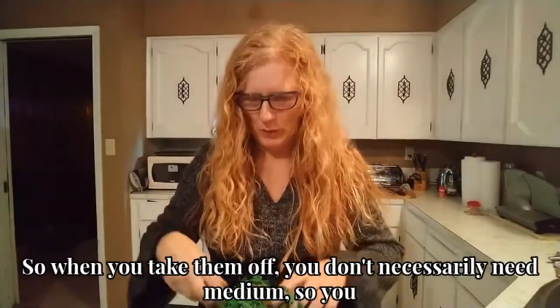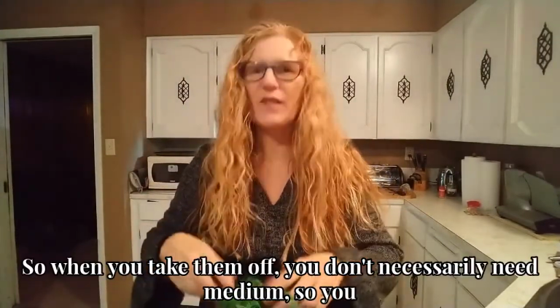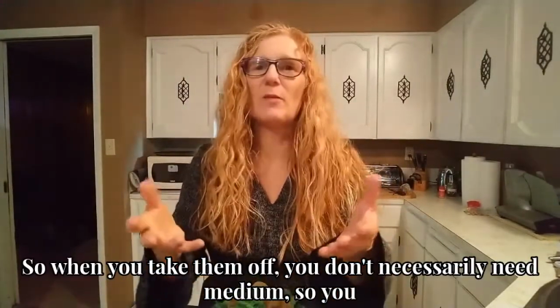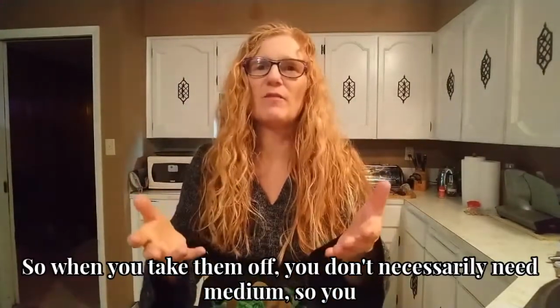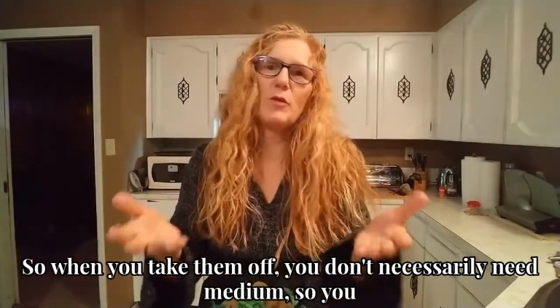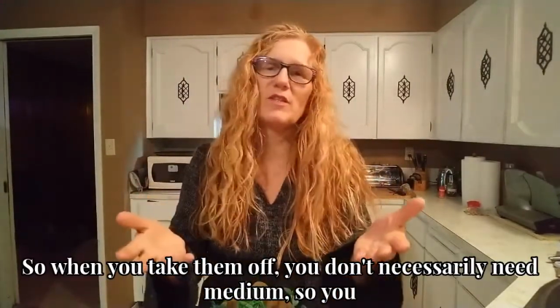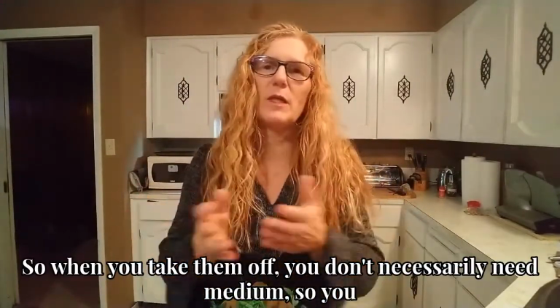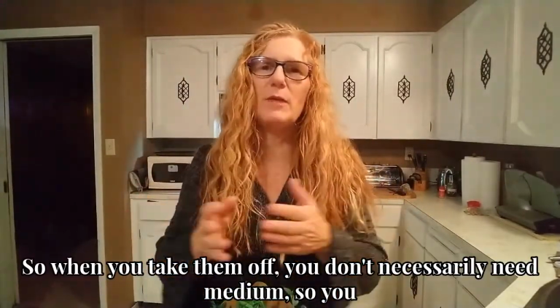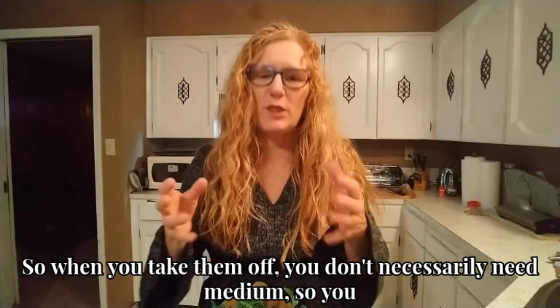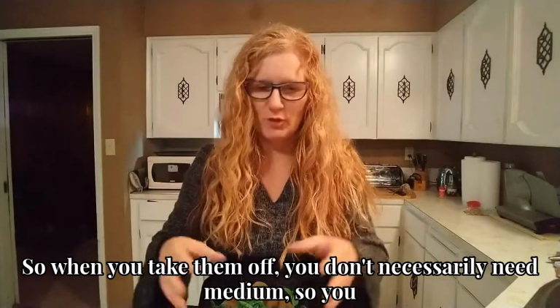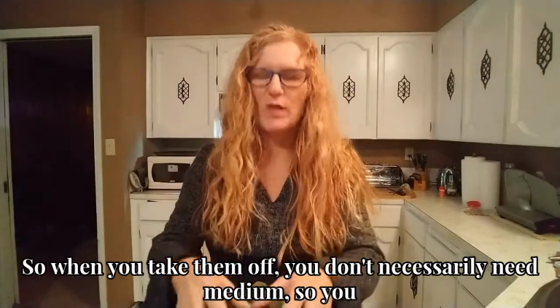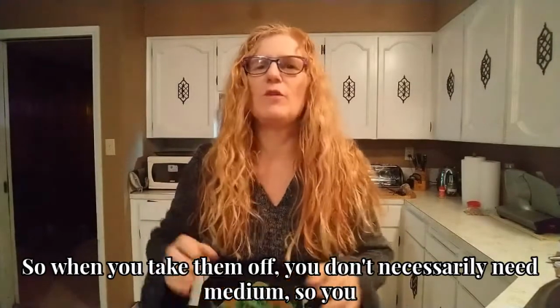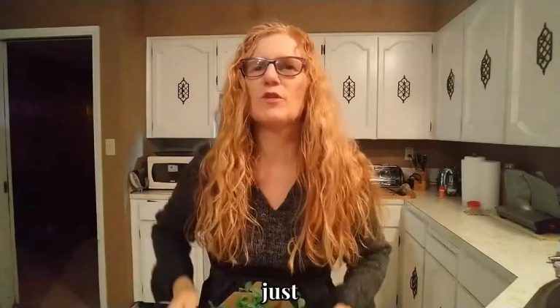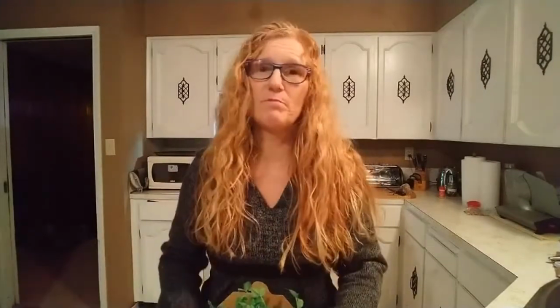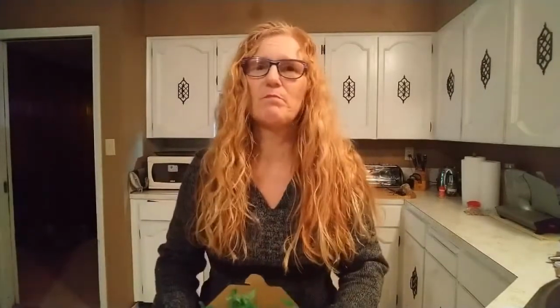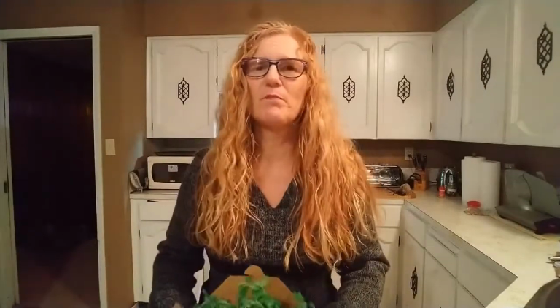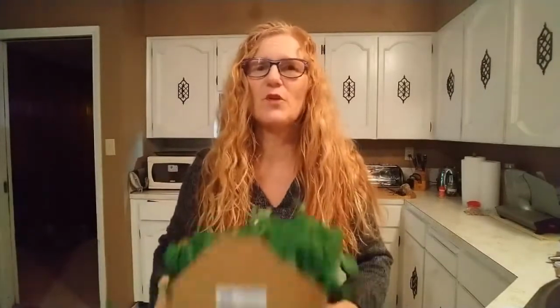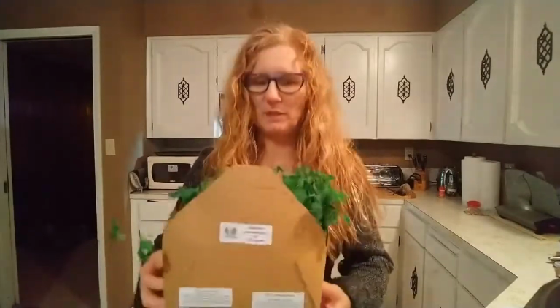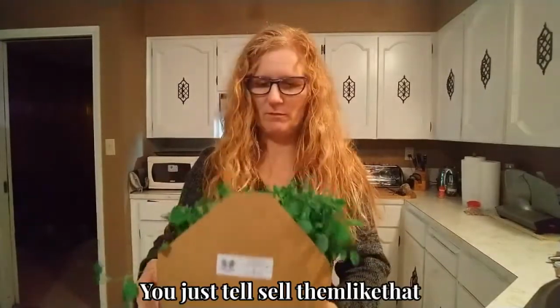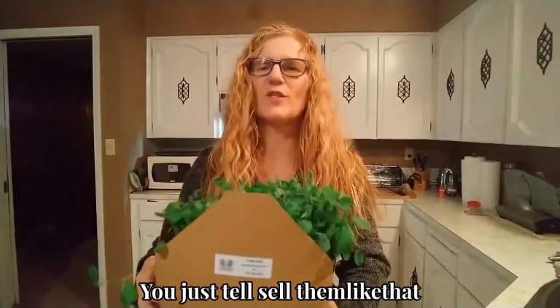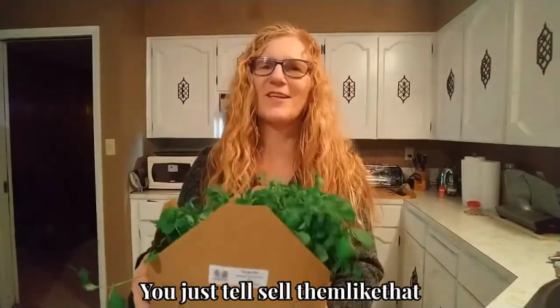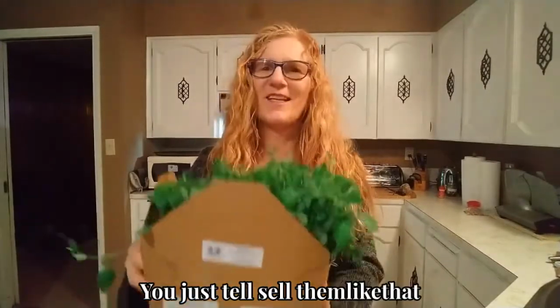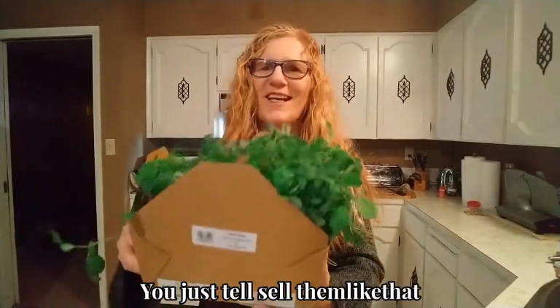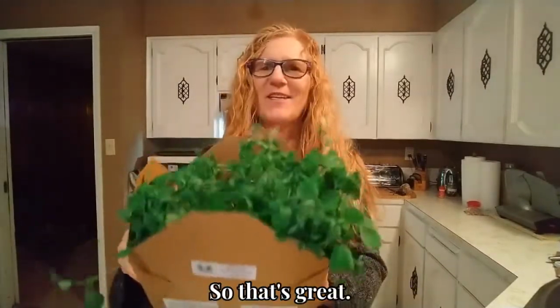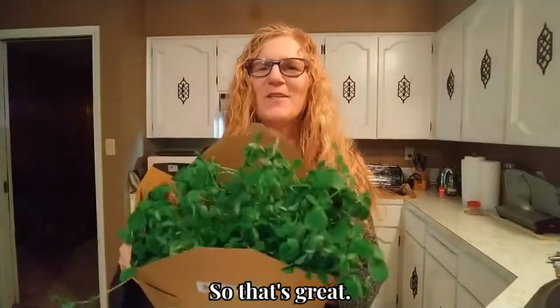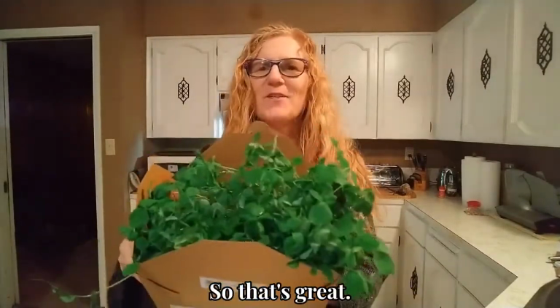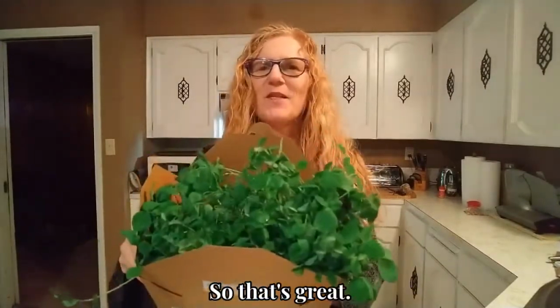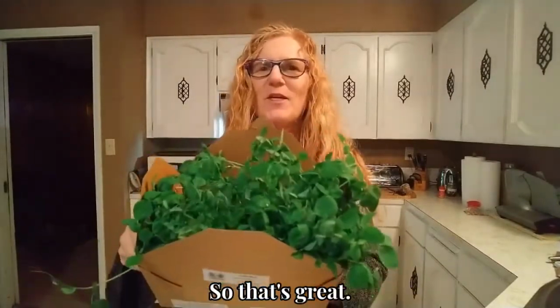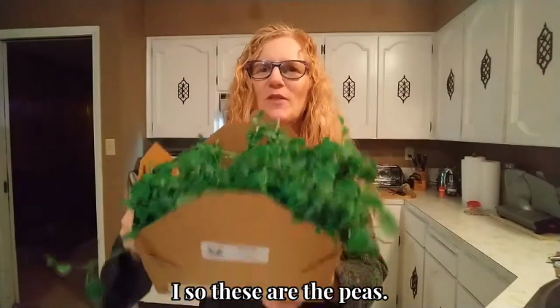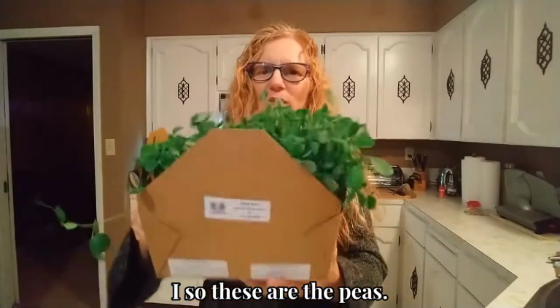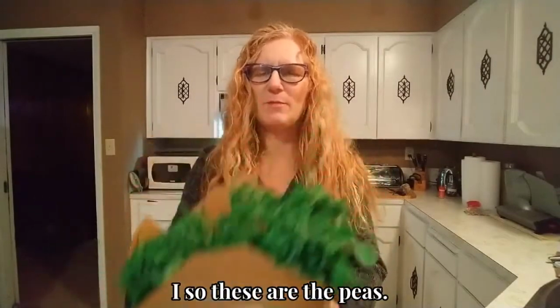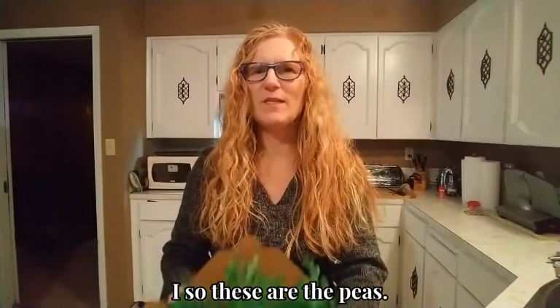So when you take them off, you don't necessarily need a medium. We just sell them like that. So these are the peas.